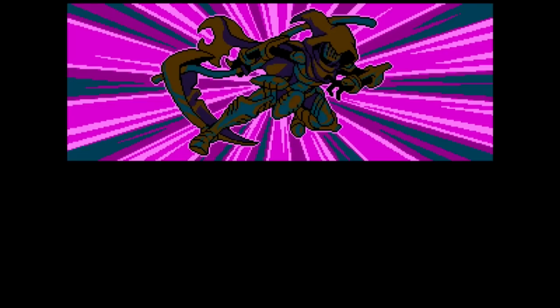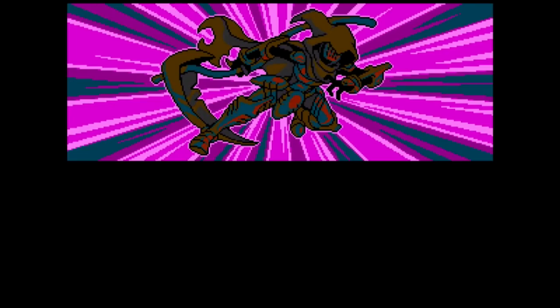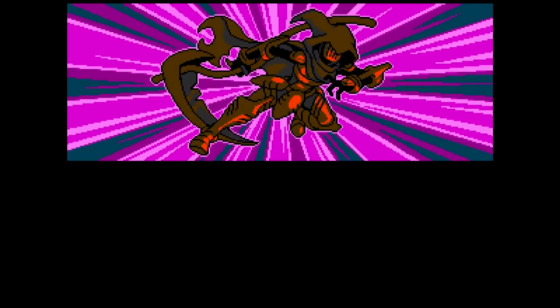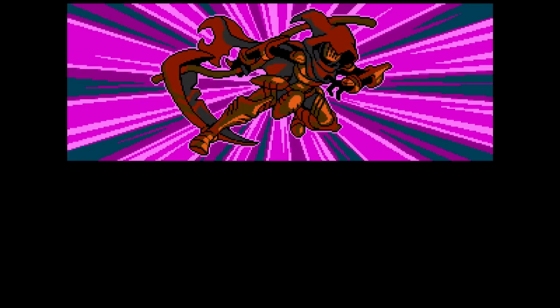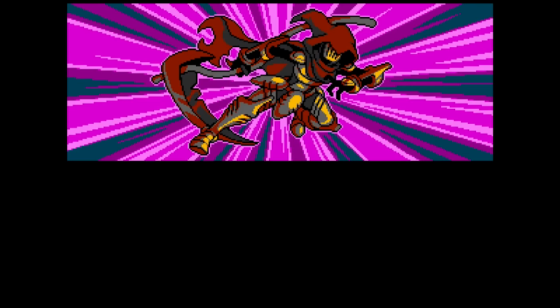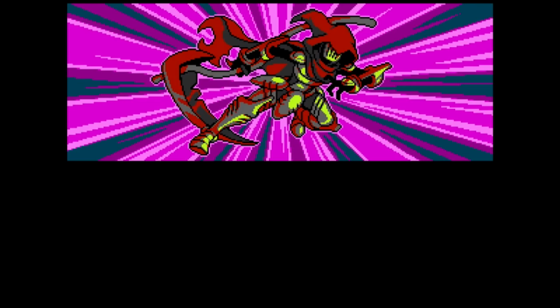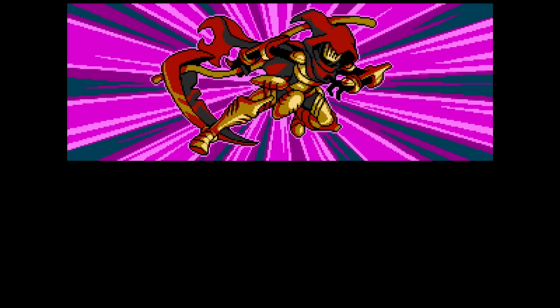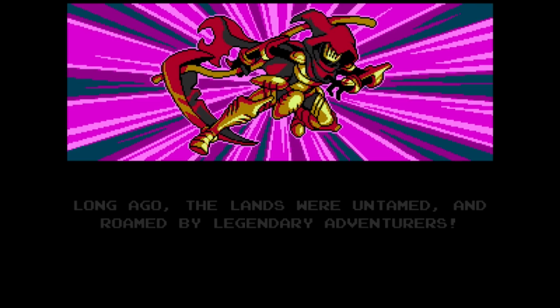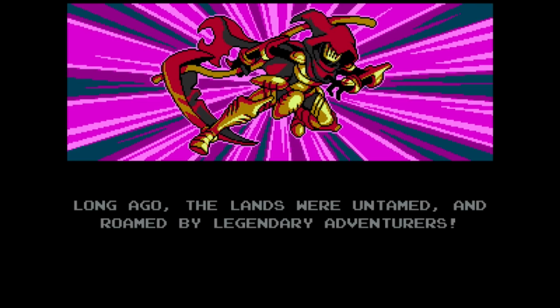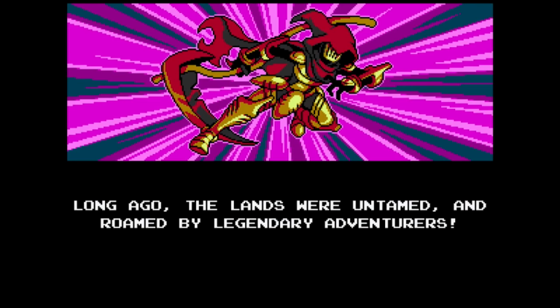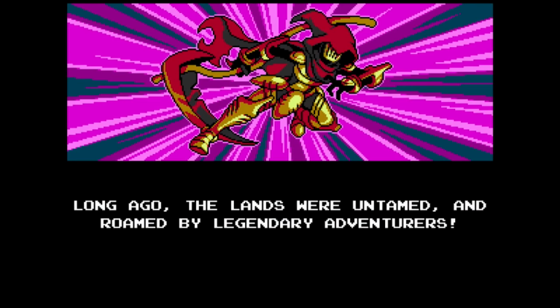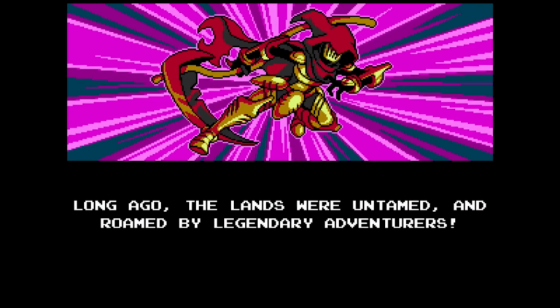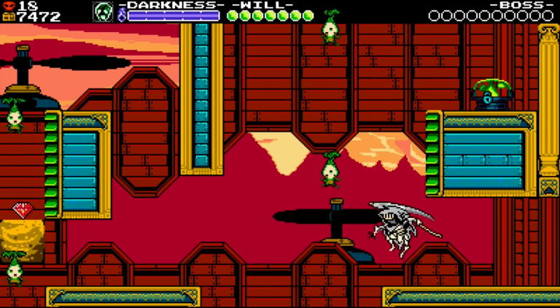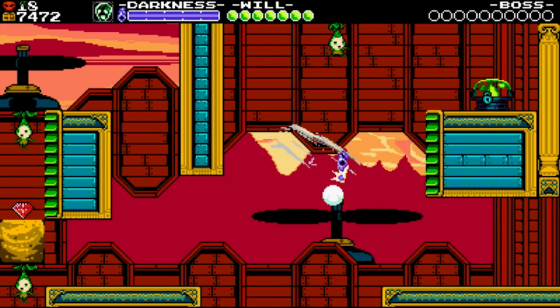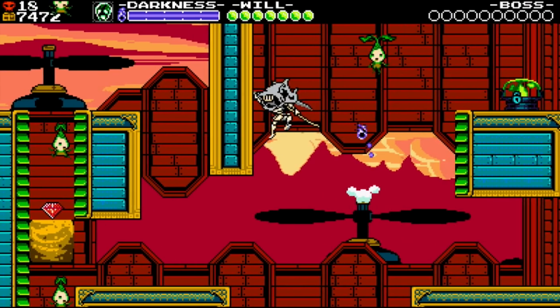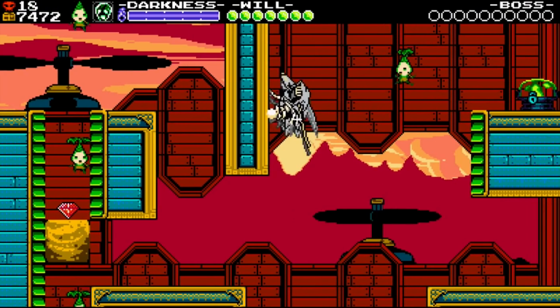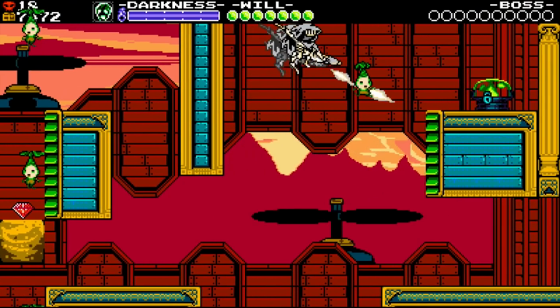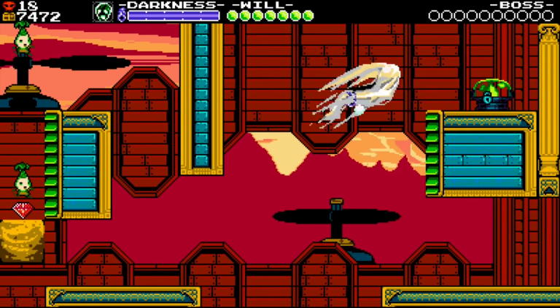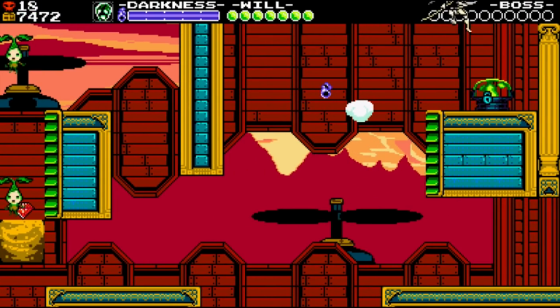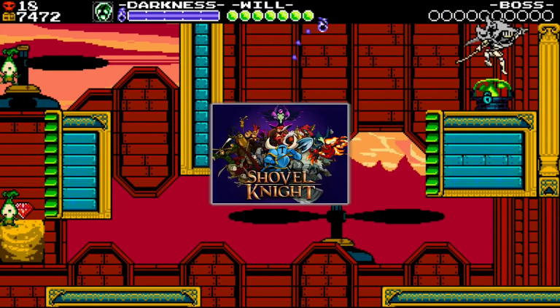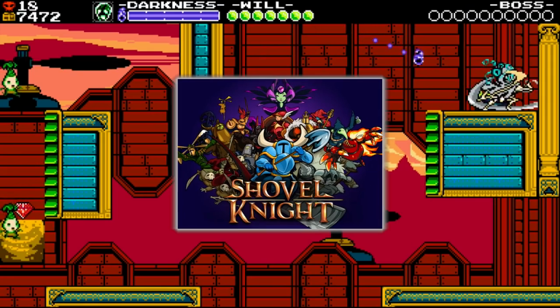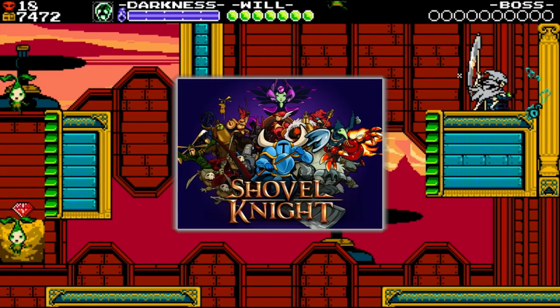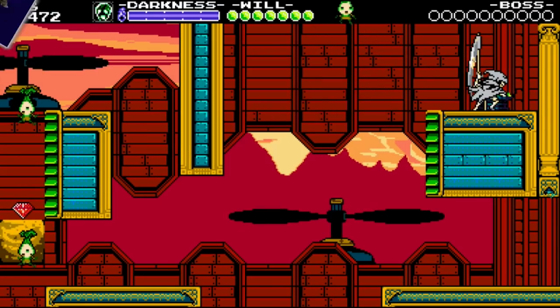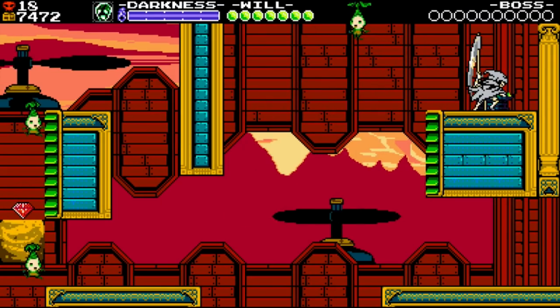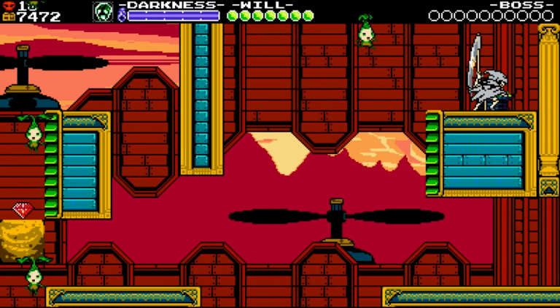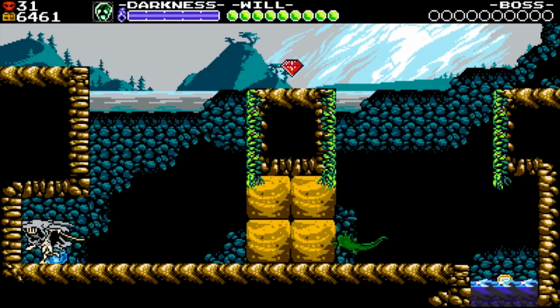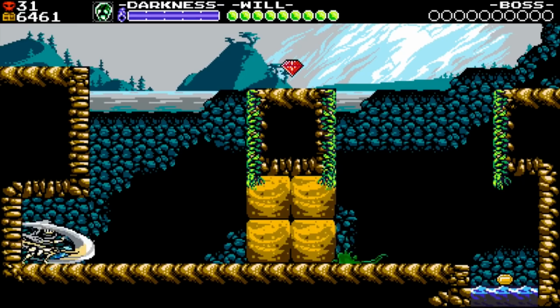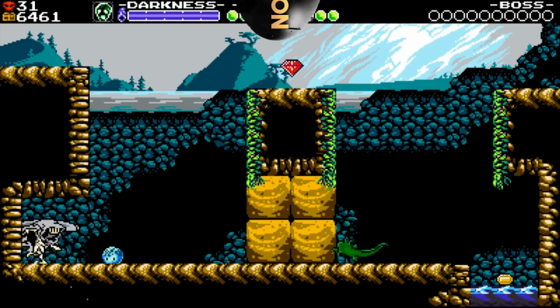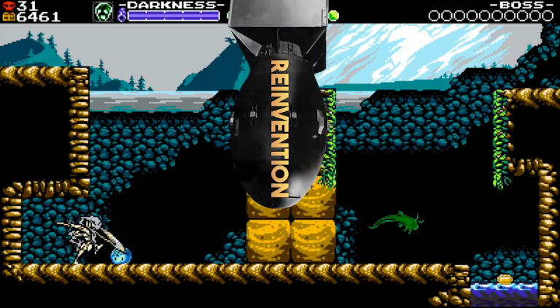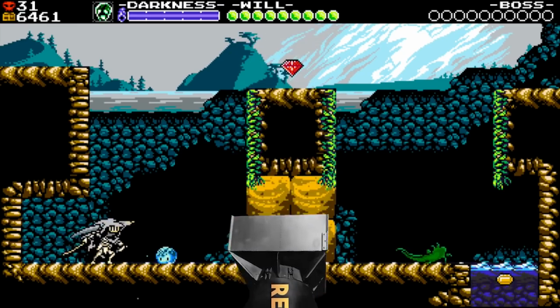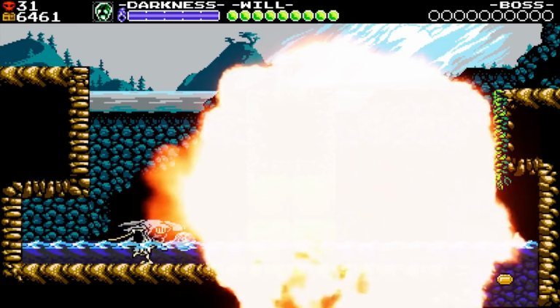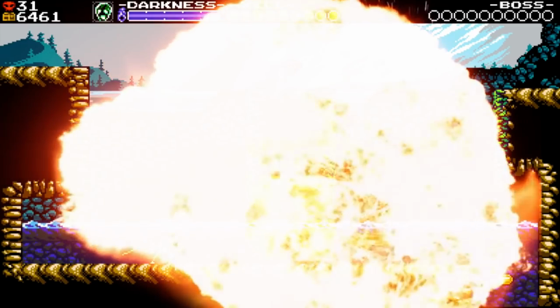But now, Specter of Torment — where you play as the cursed Specter Knight — basically says take everything you thought you knew about Shovel Knight and throw it out the window. This is an atom bomb of reinvention.